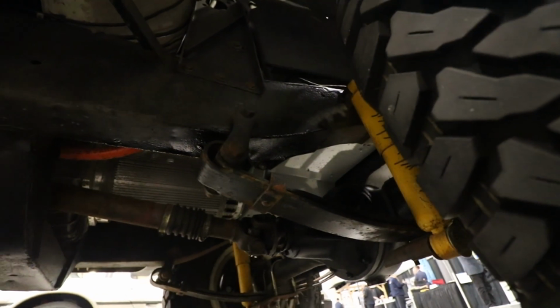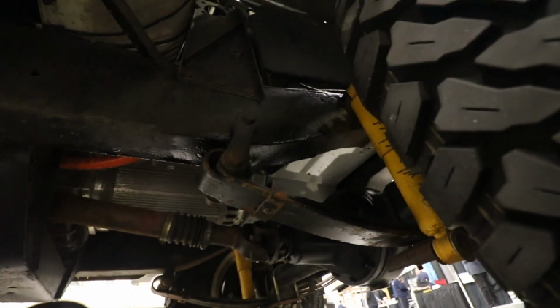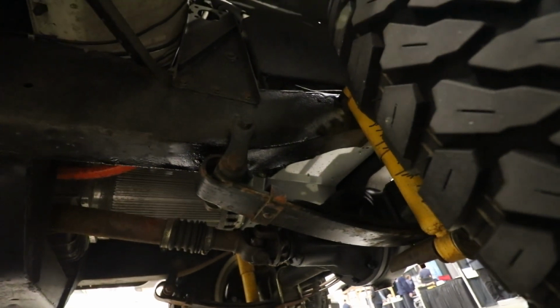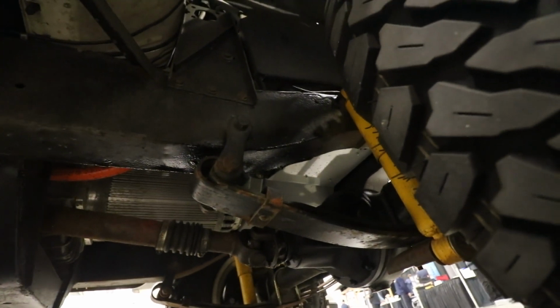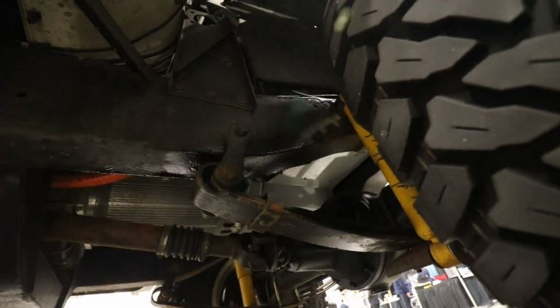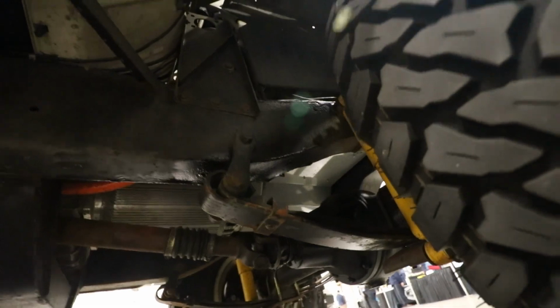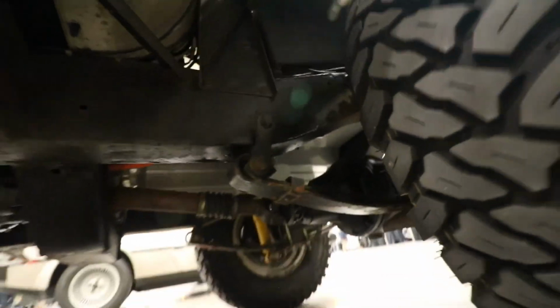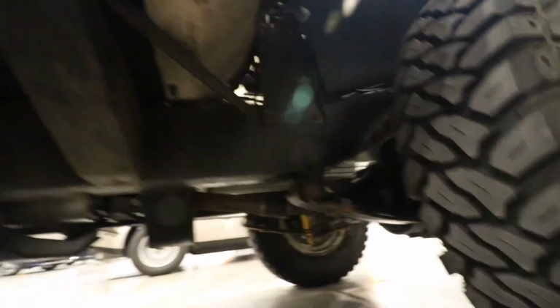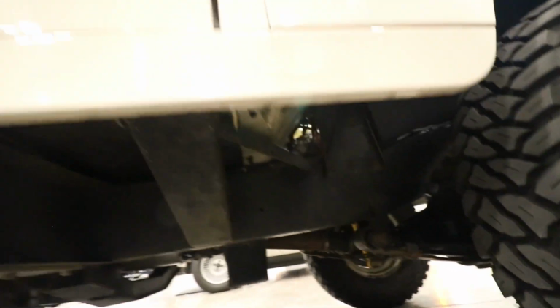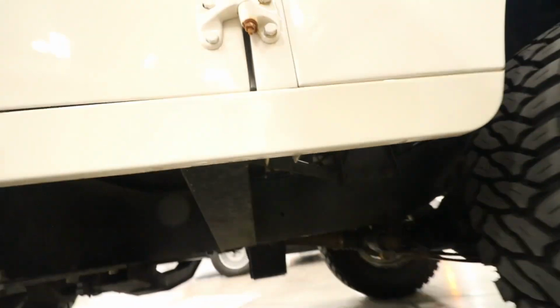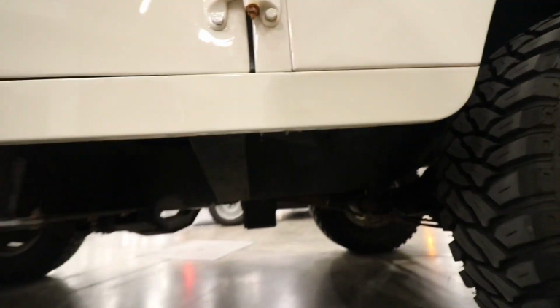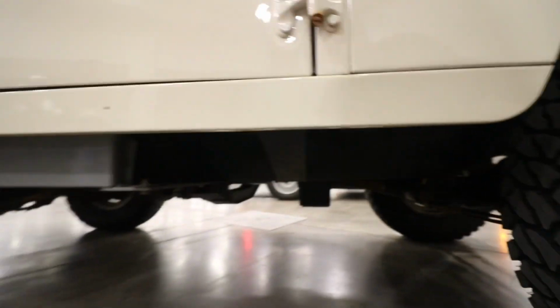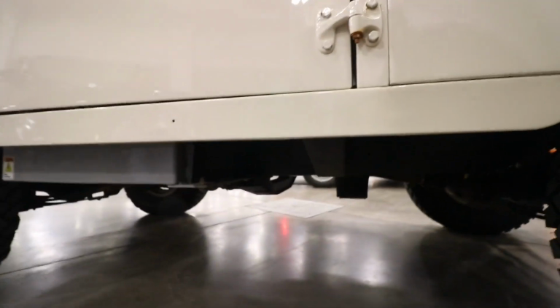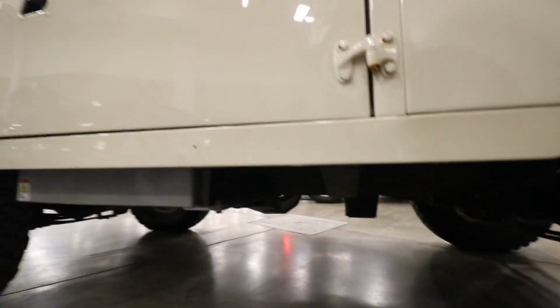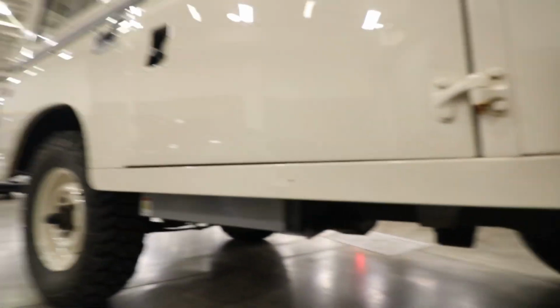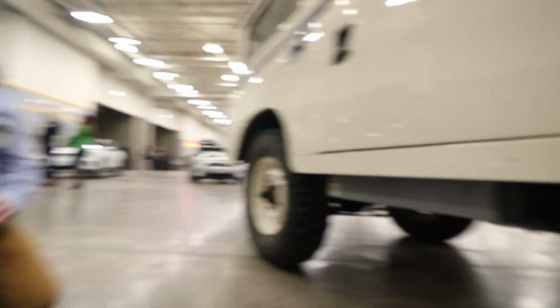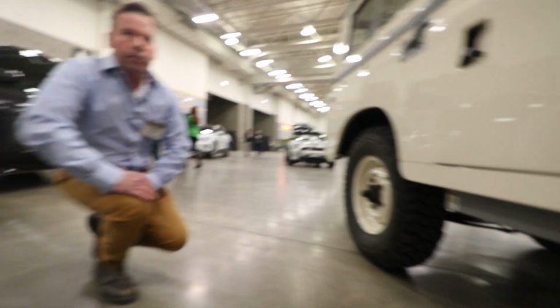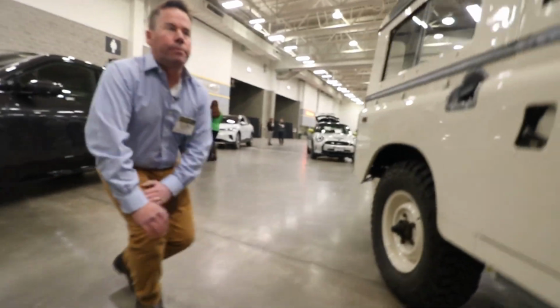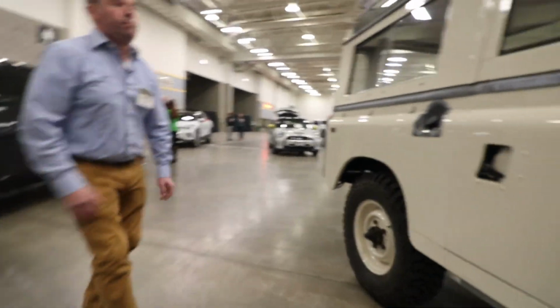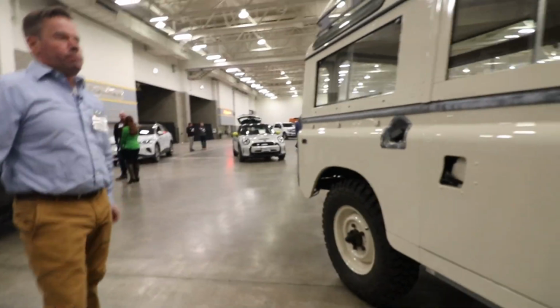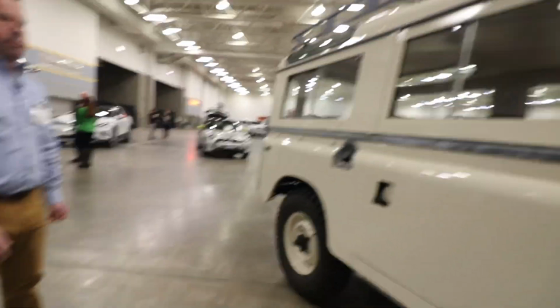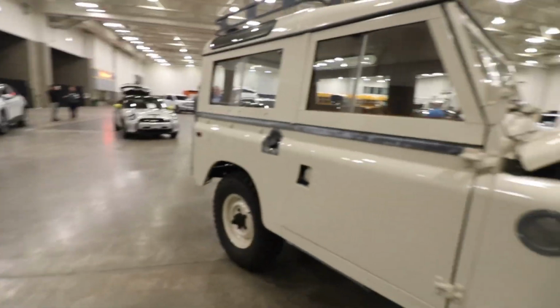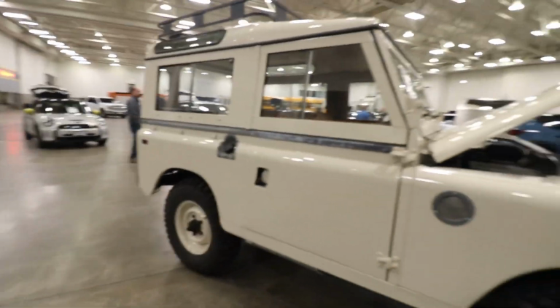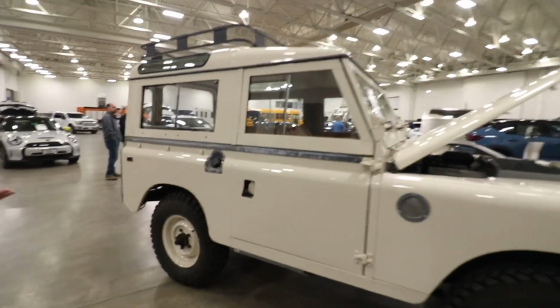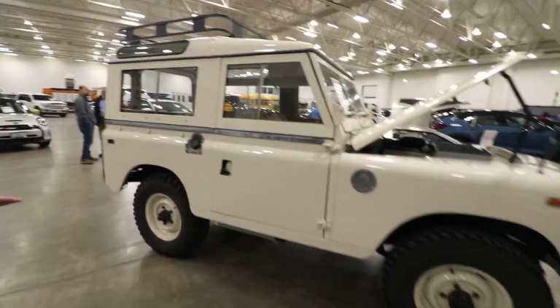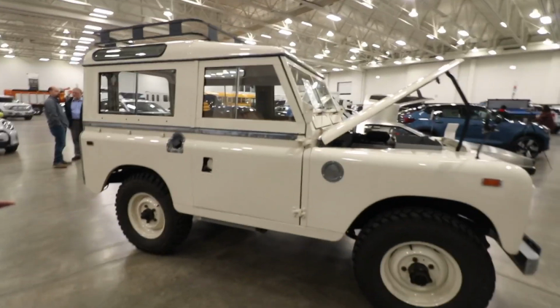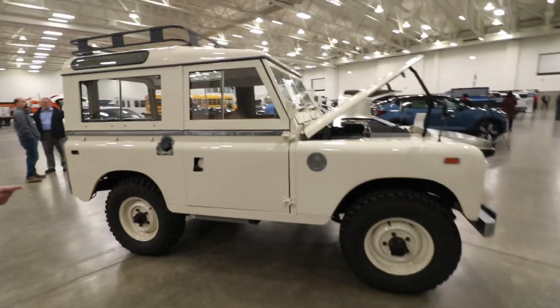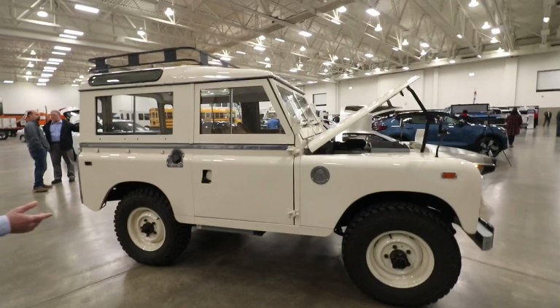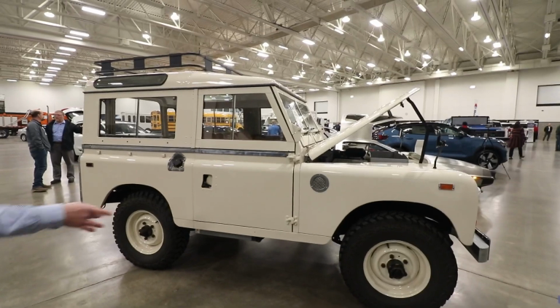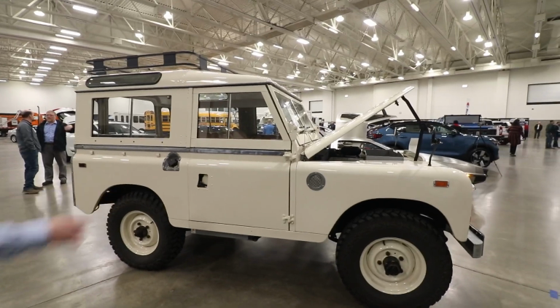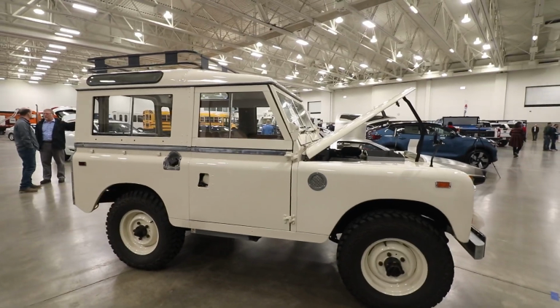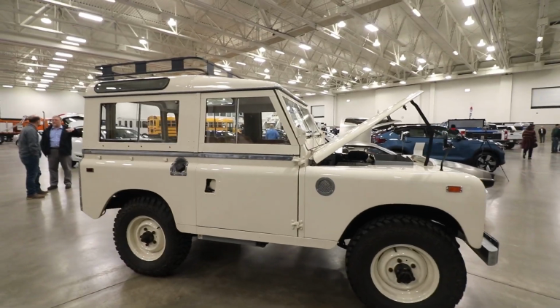Since we have the original transmission, all the four-wheel drive system is stock. It works well — you can shift it into four-wheel drive from inside. You do need to lock the hubs in the front.